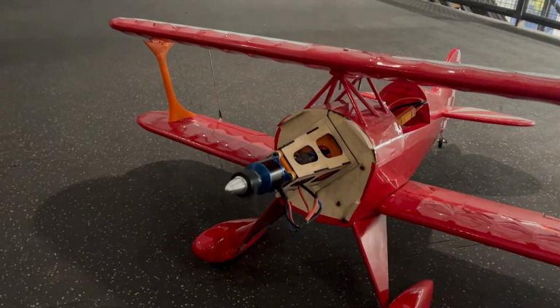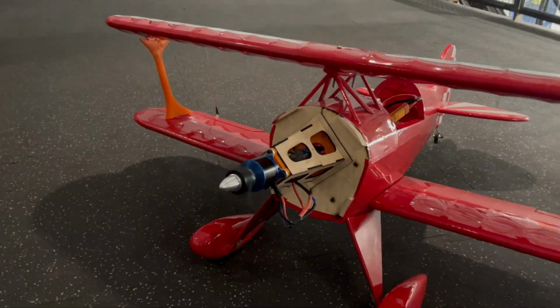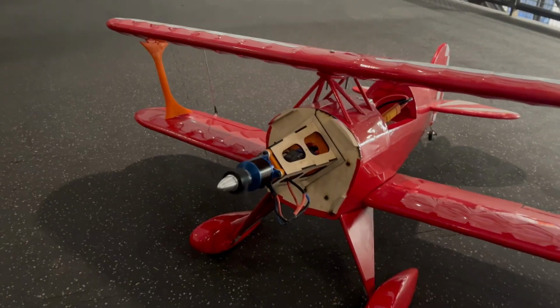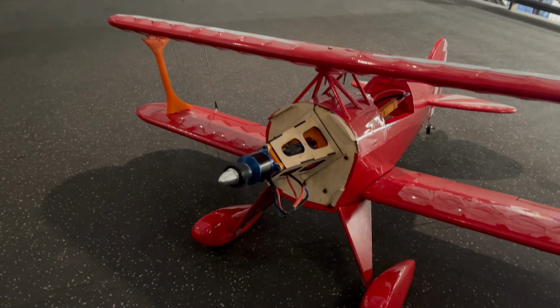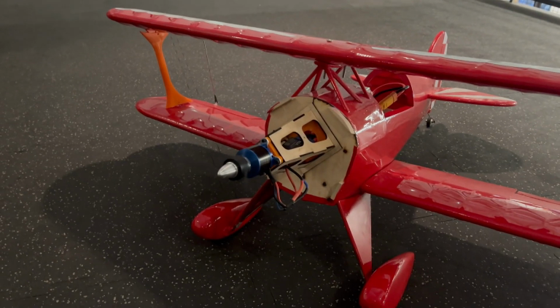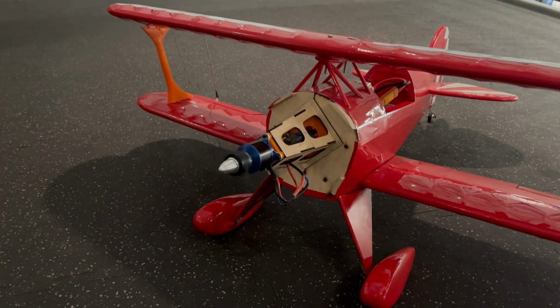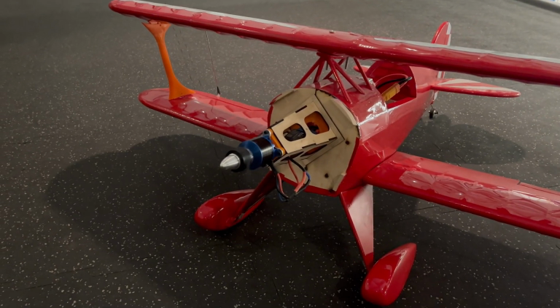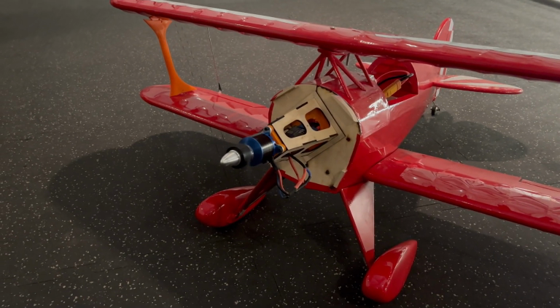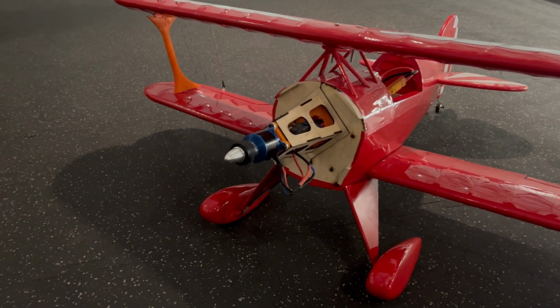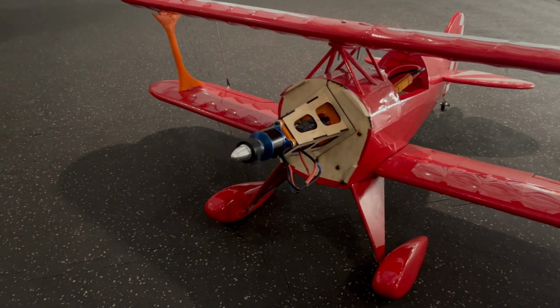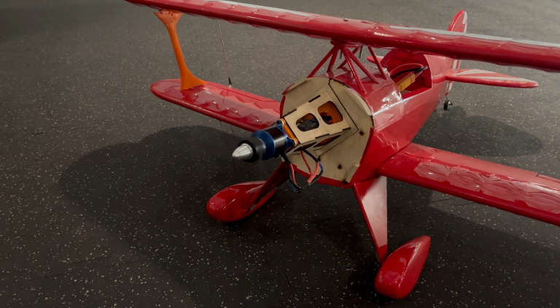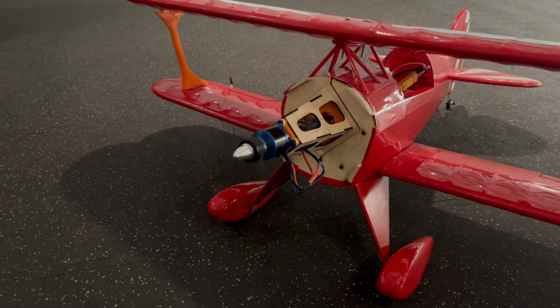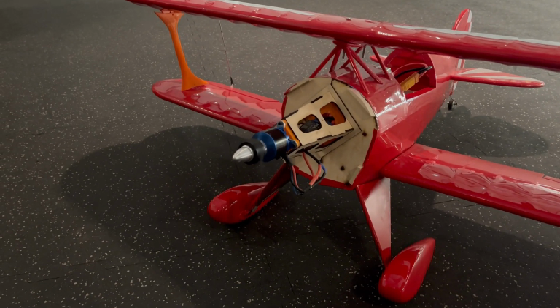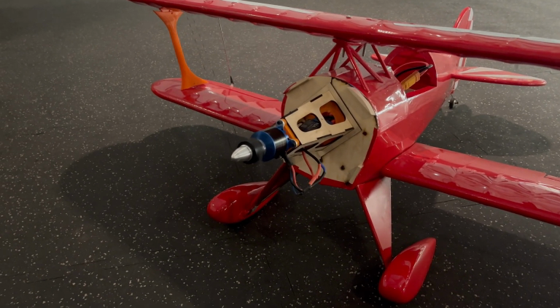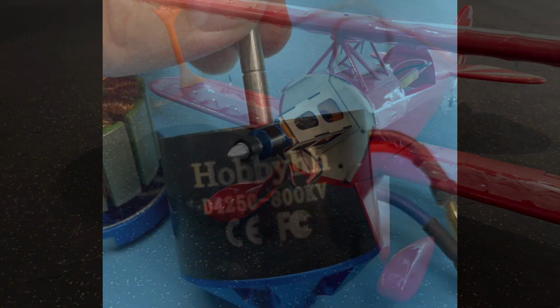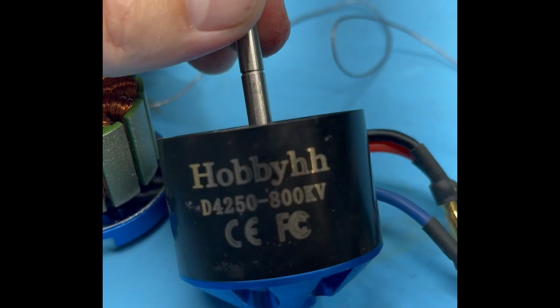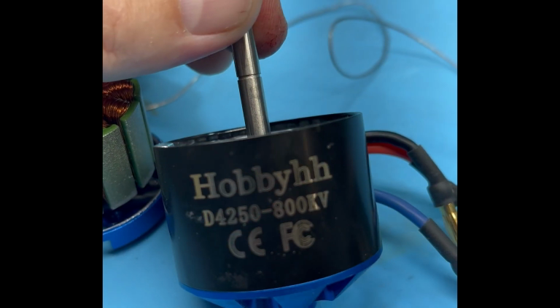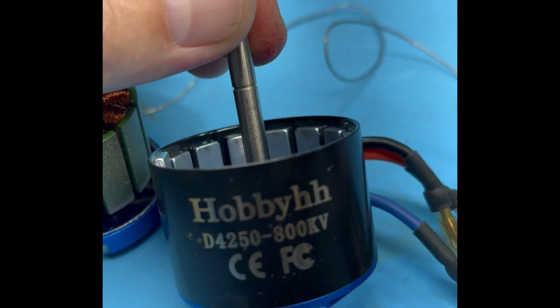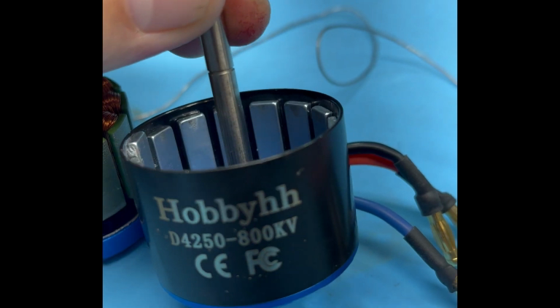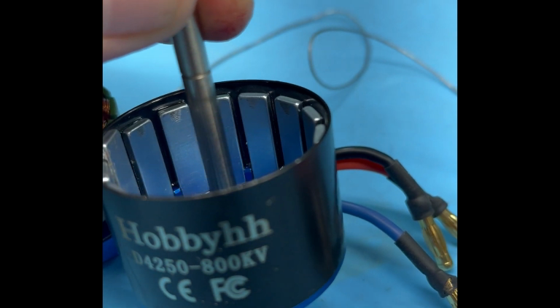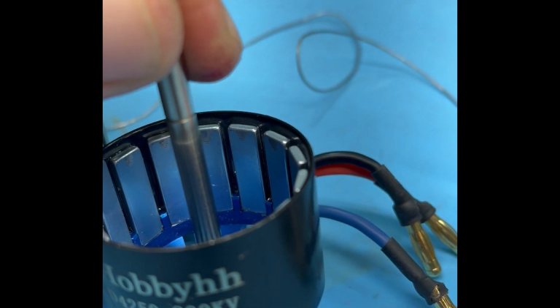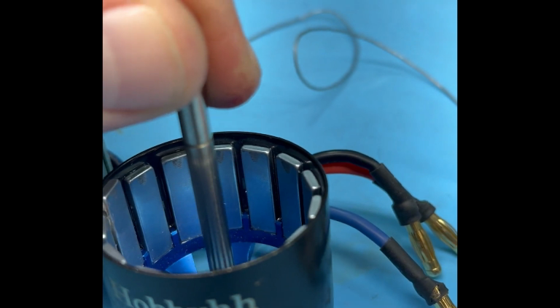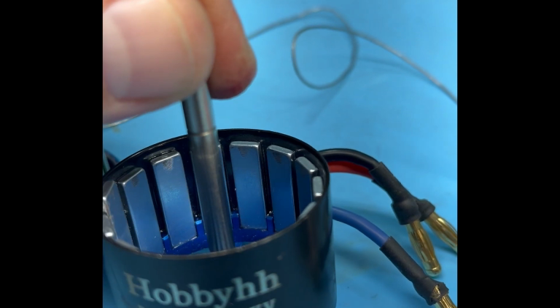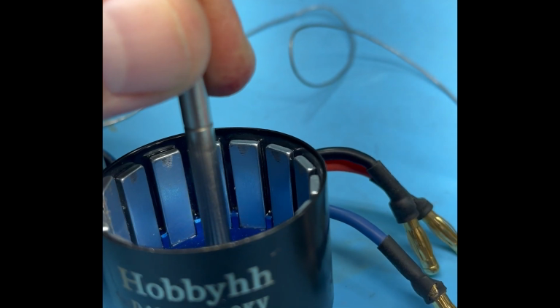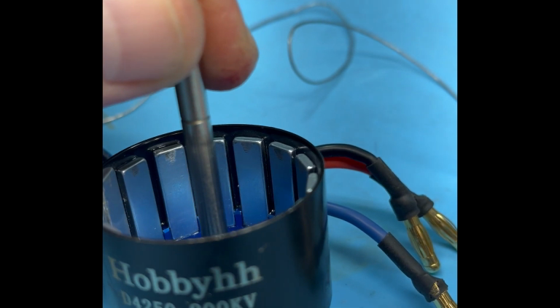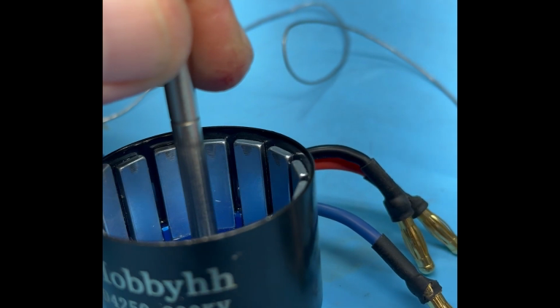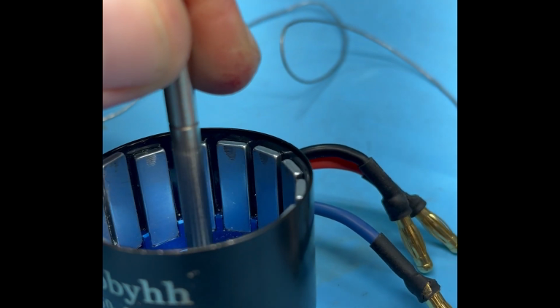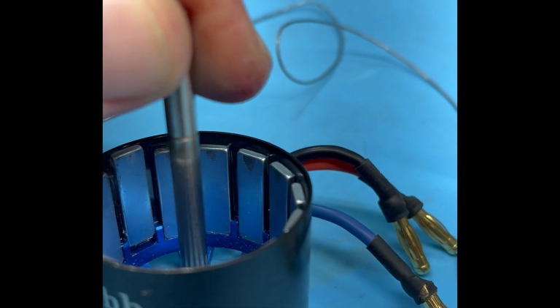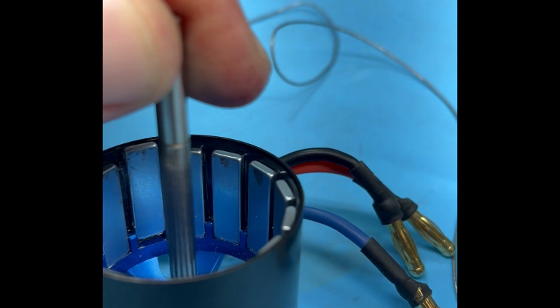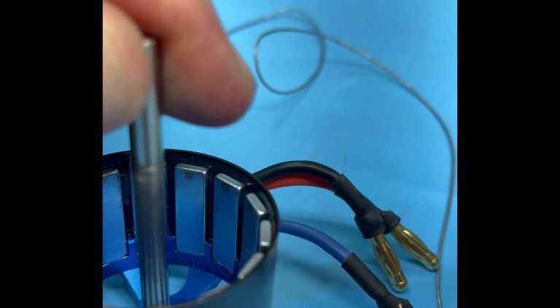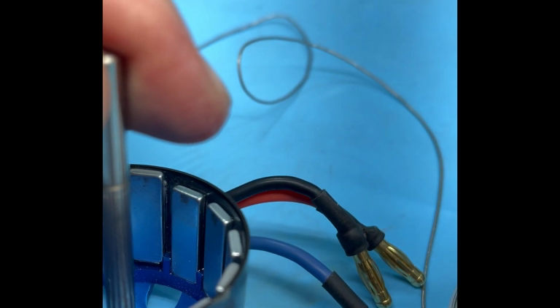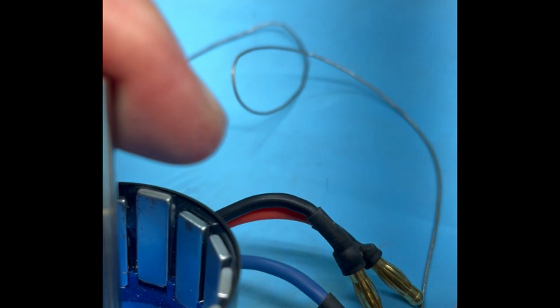This brand new motor has a problem. It can't advance to full throttle without grounding out. Buyer beware, this is cheap junk — but can it be fixed?